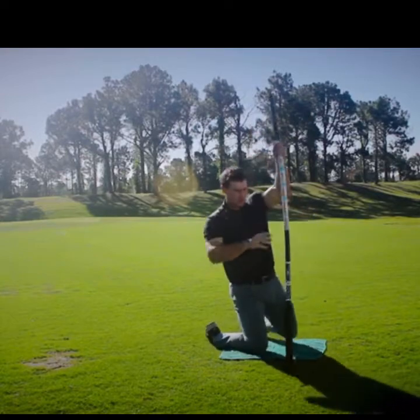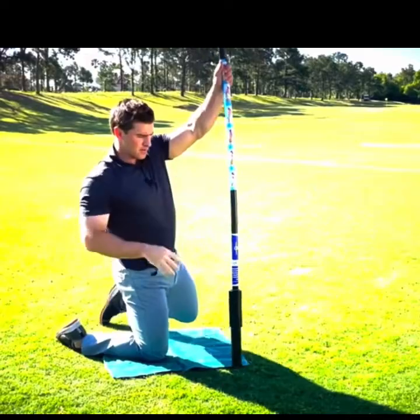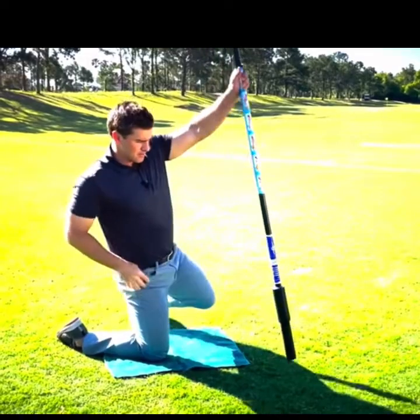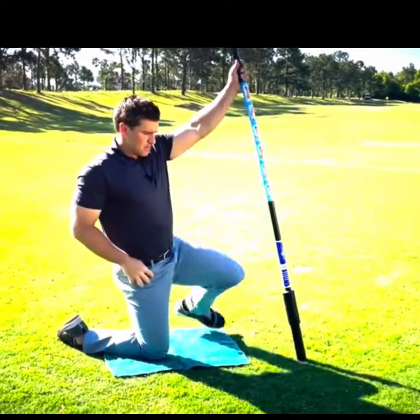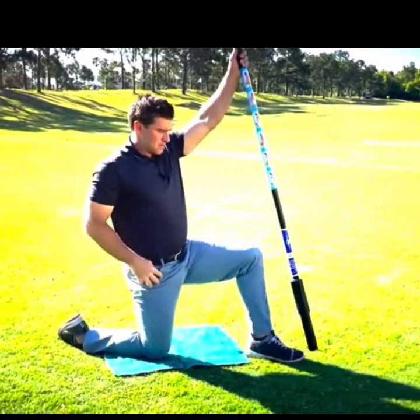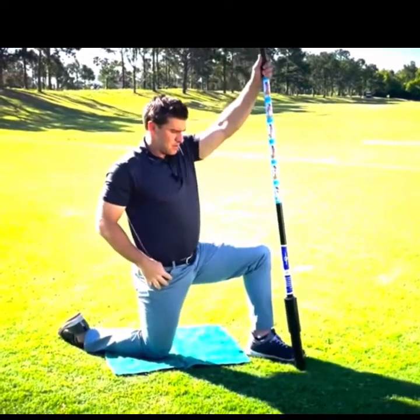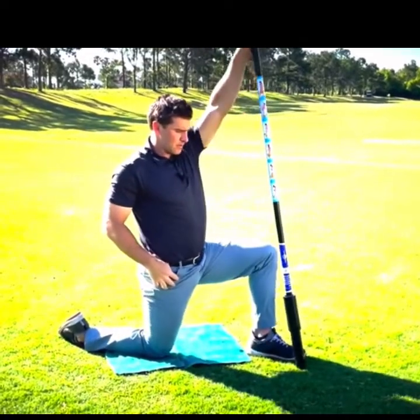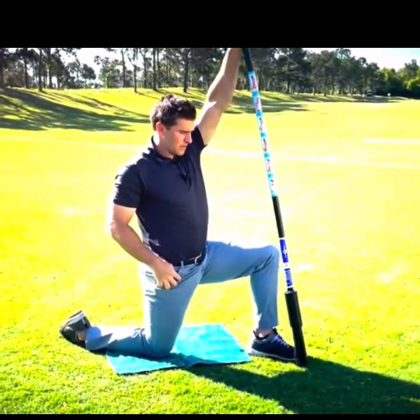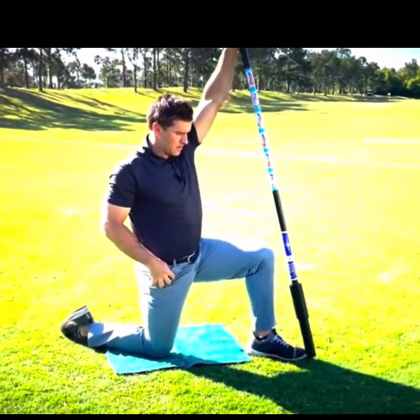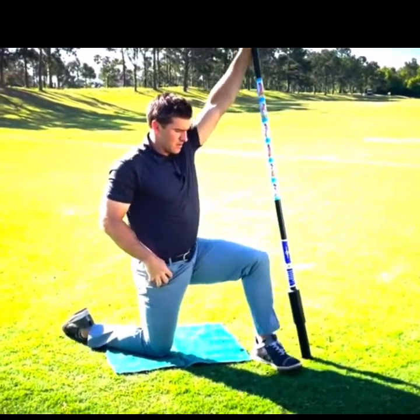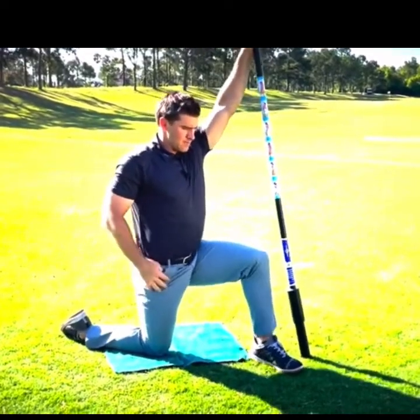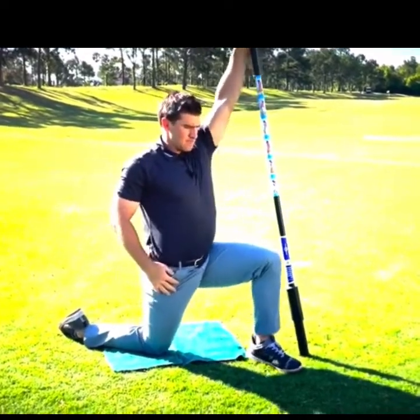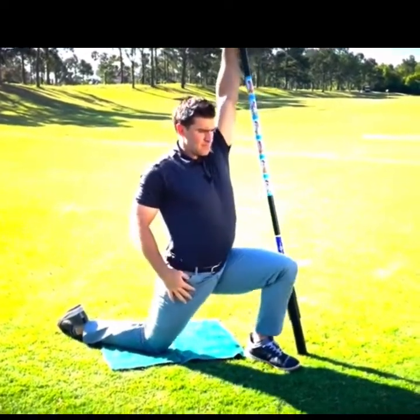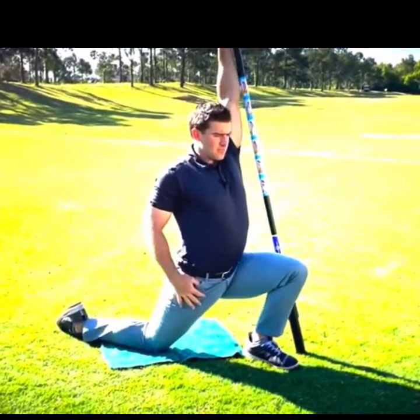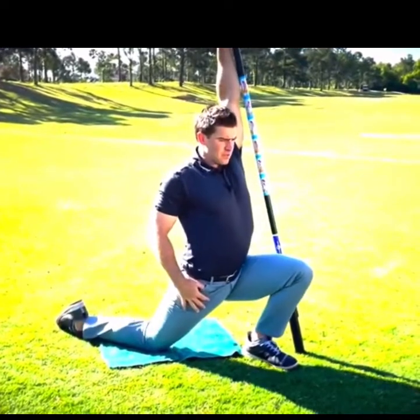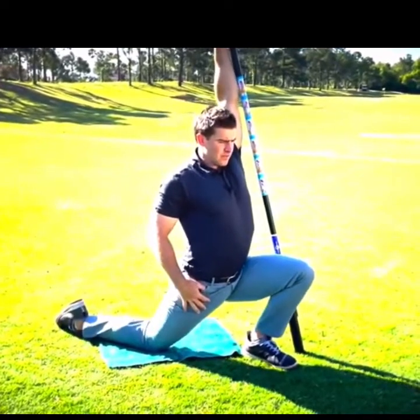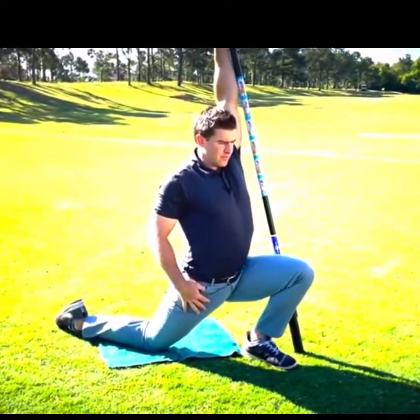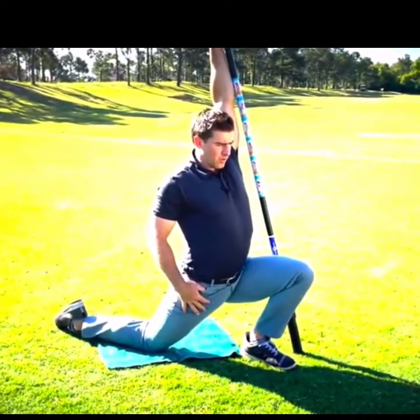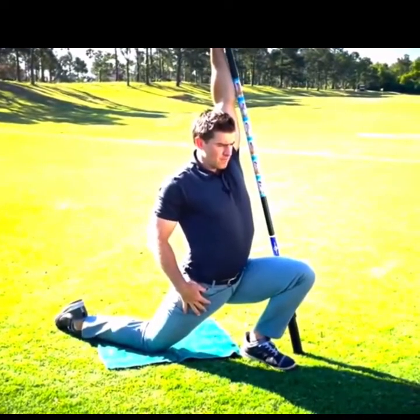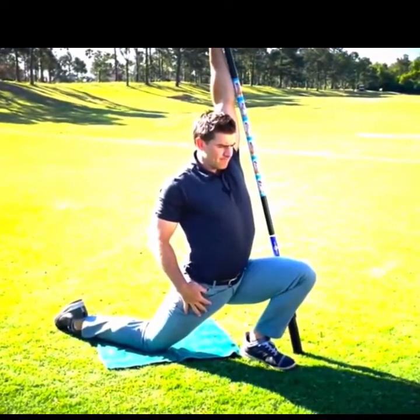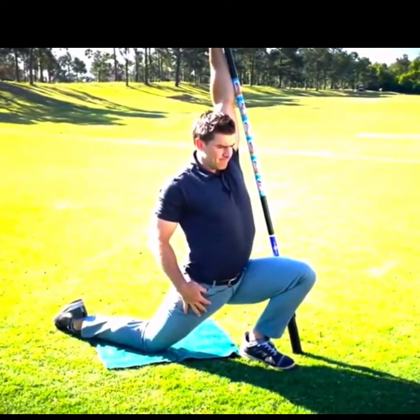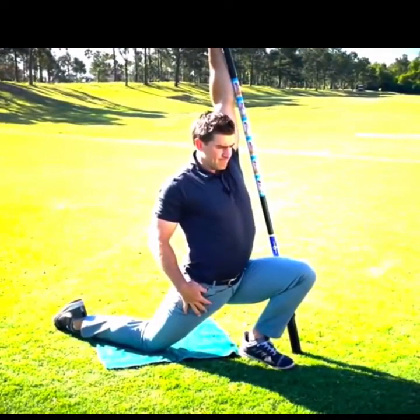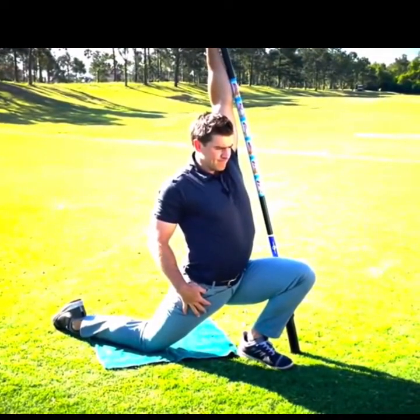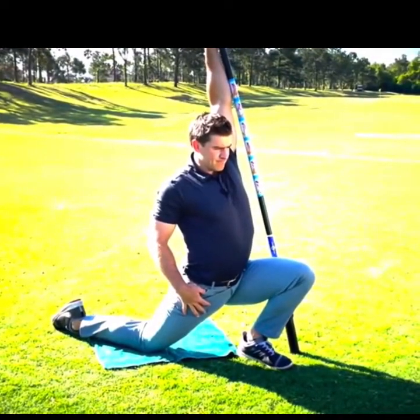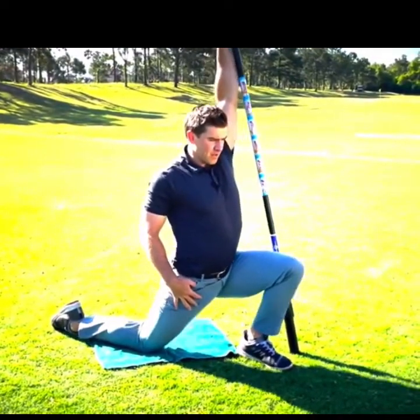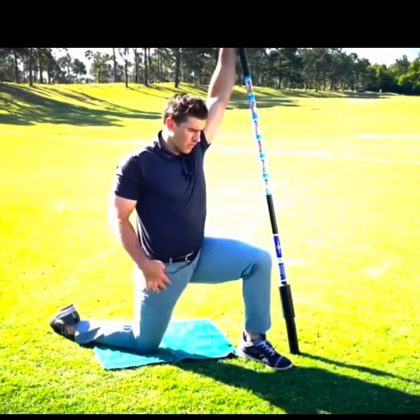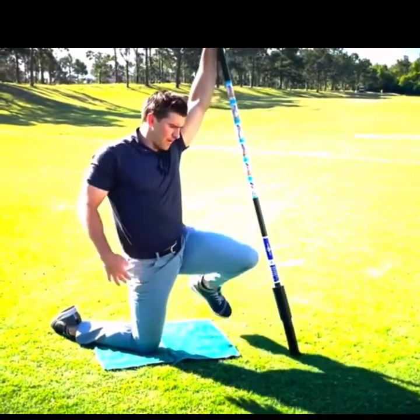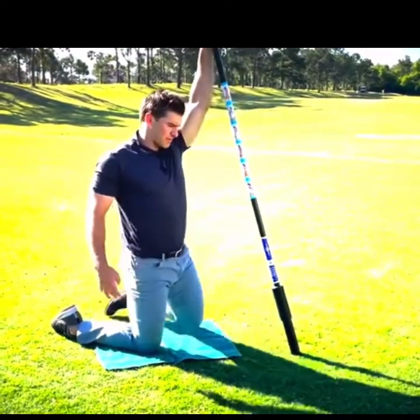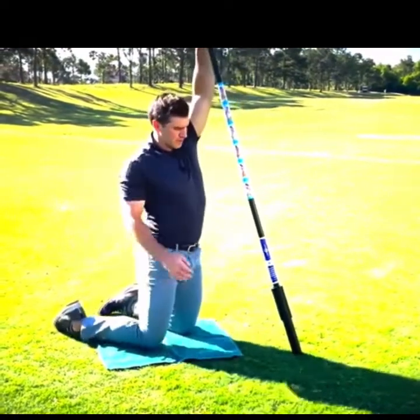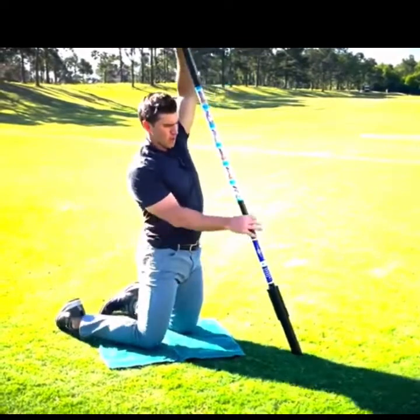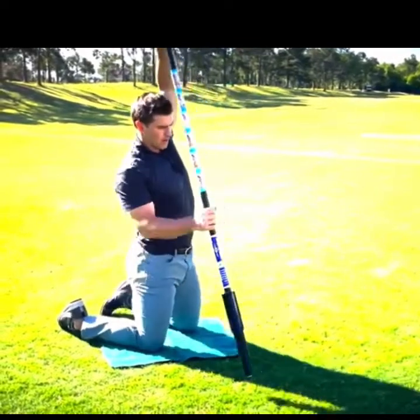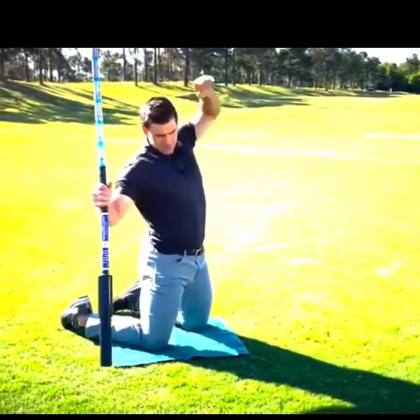Lean forward here, and then one of my favorites is also a bow and arrow stretch.